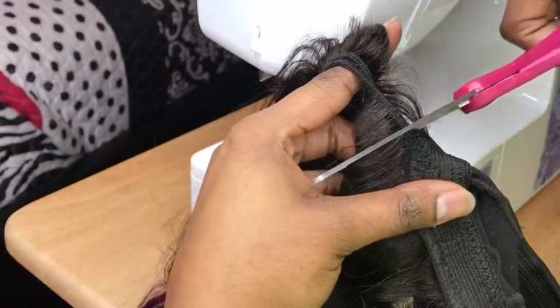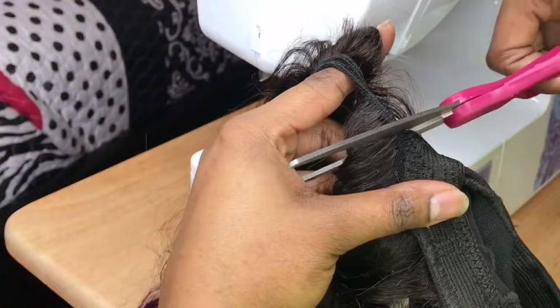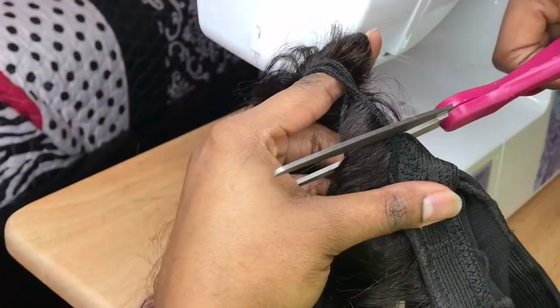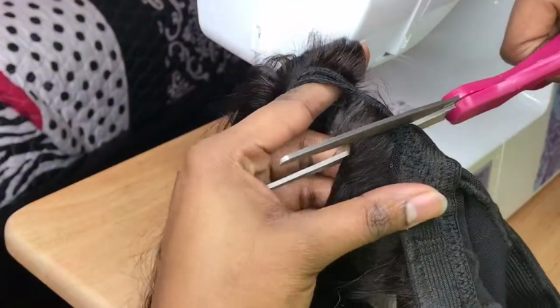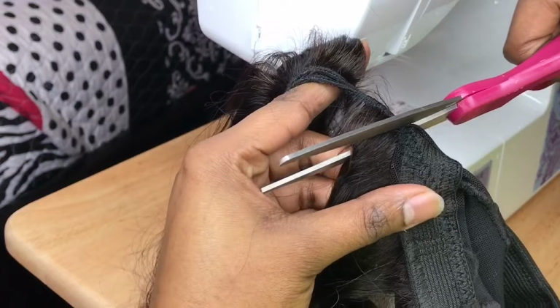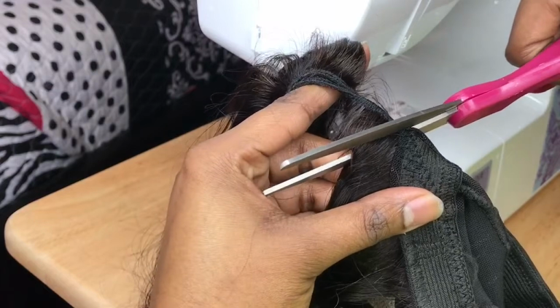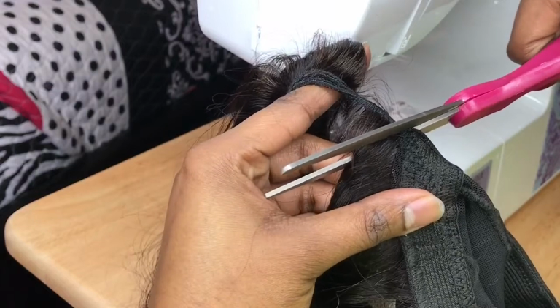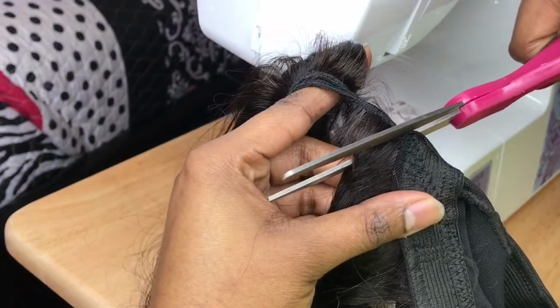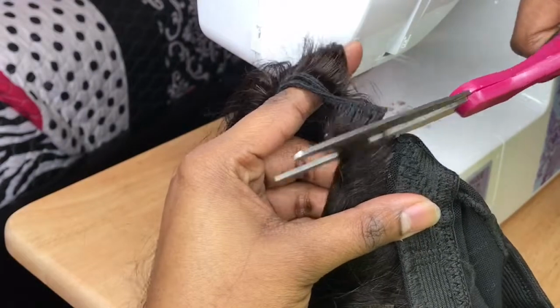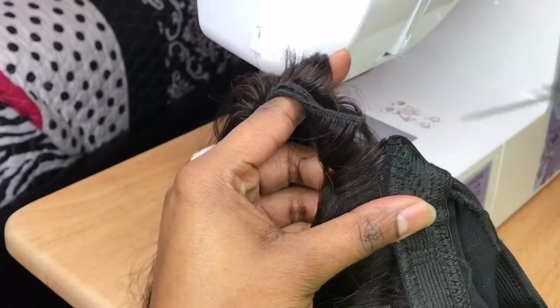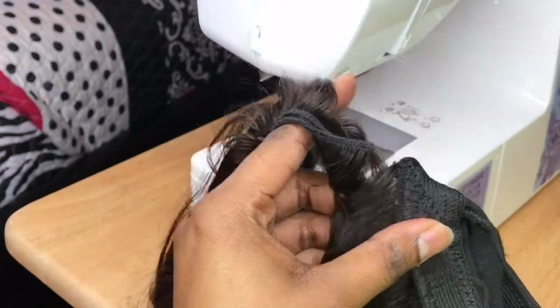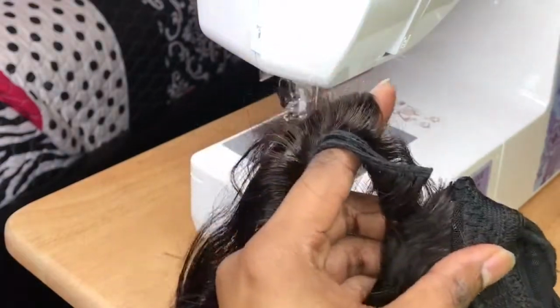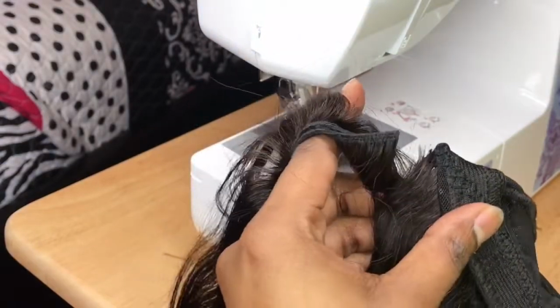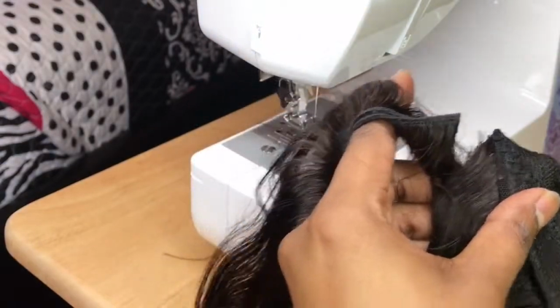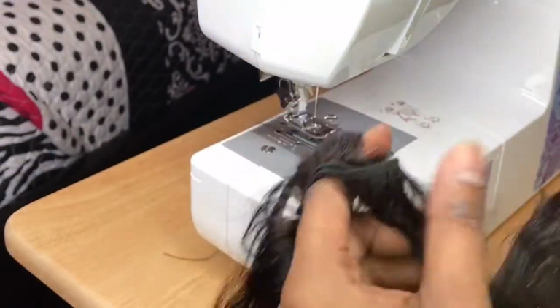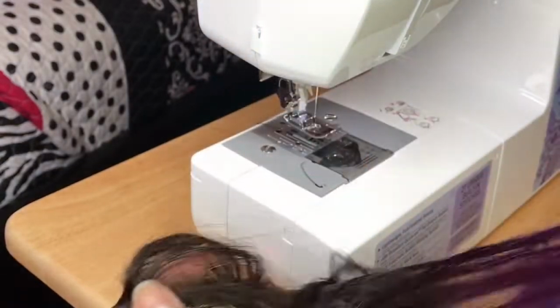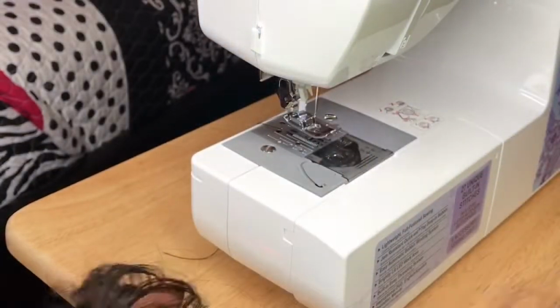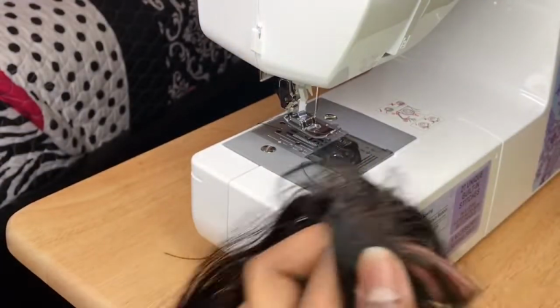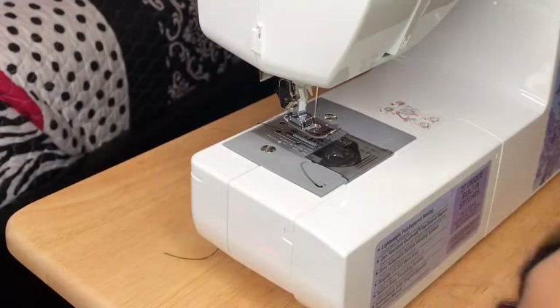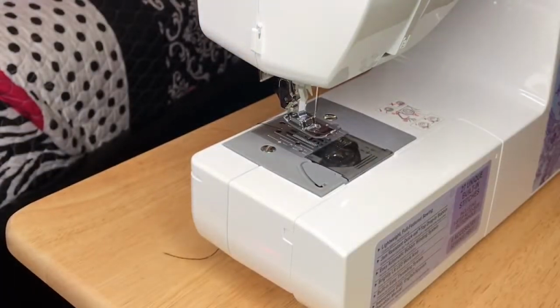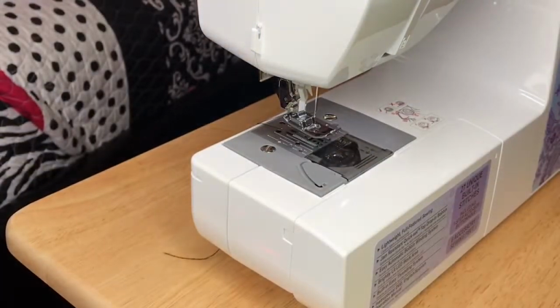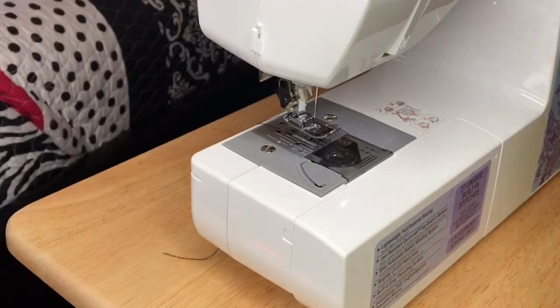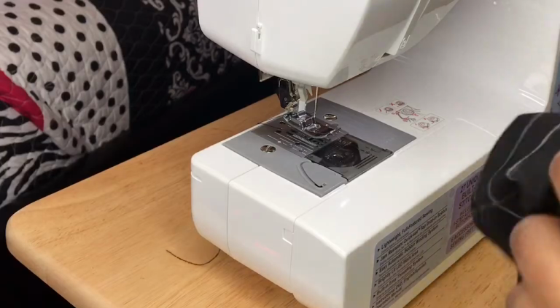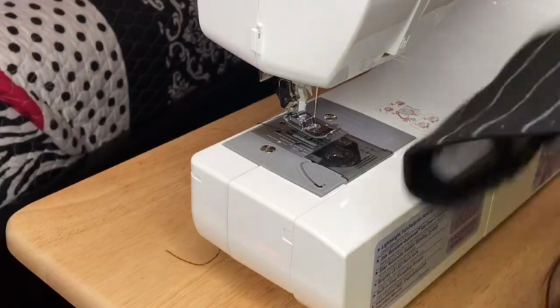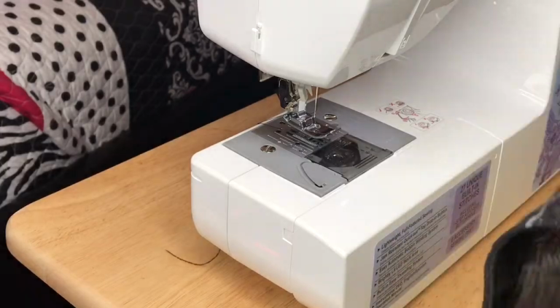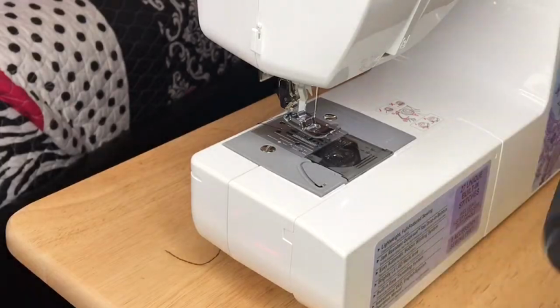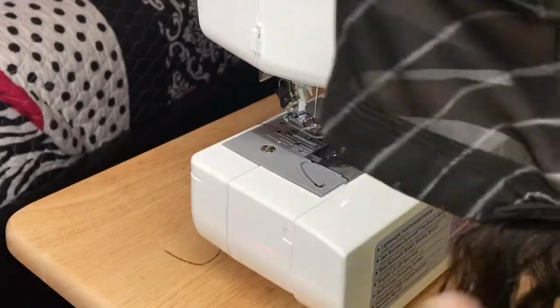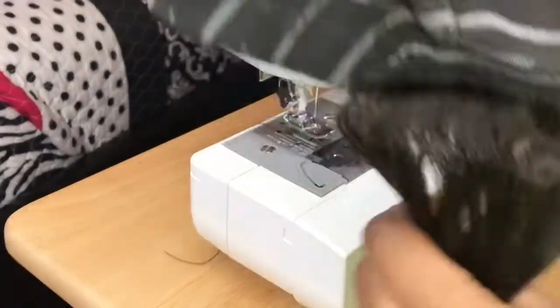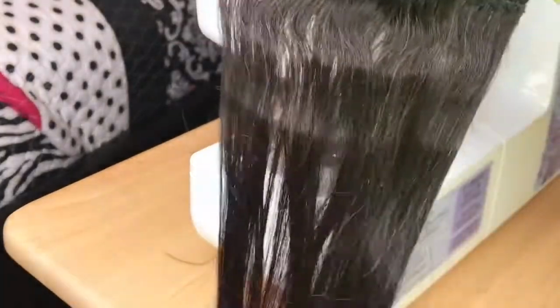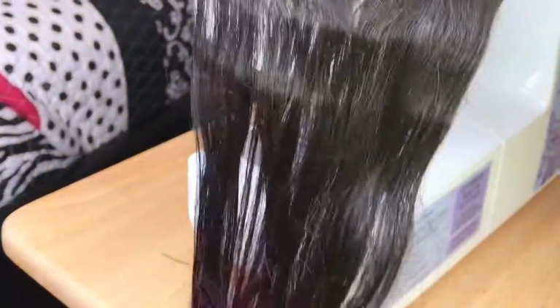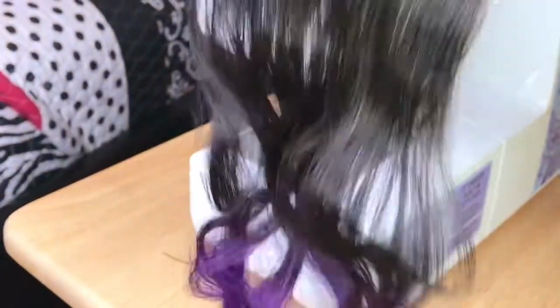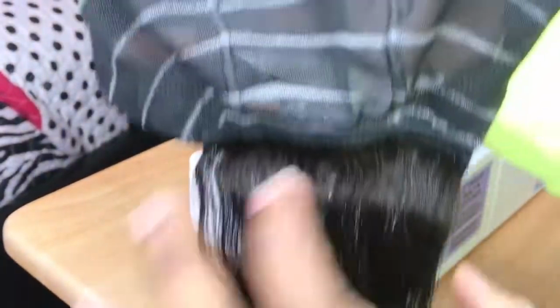After you're finished sewing on the first track, you're going to go in with your scissors and cut the excess off. And this is what it should look like.